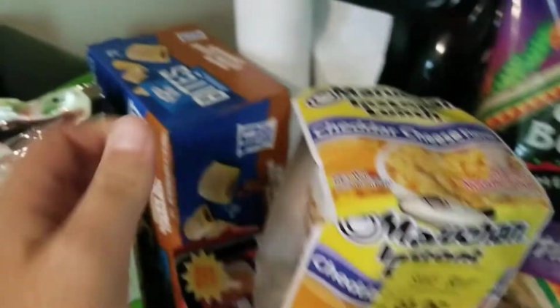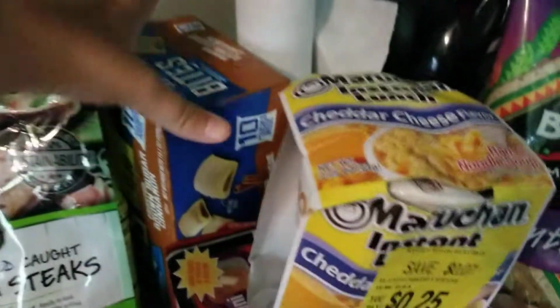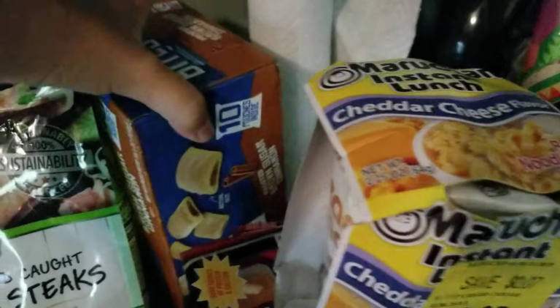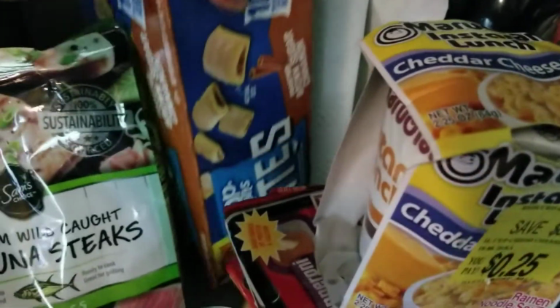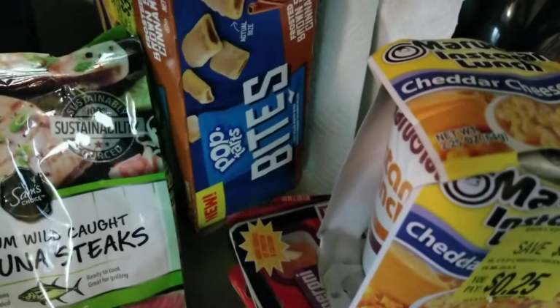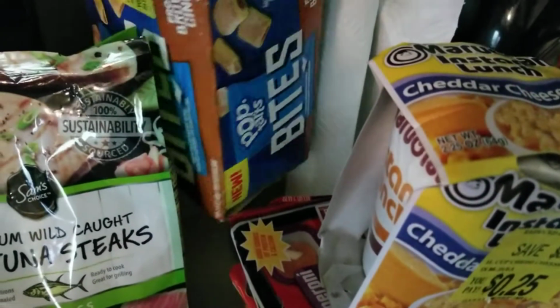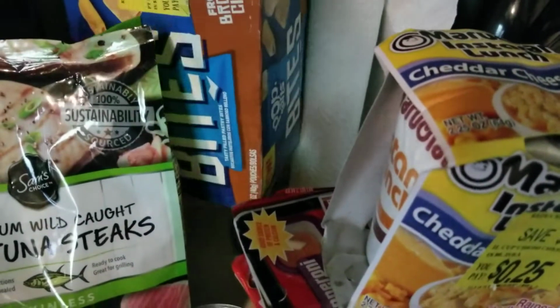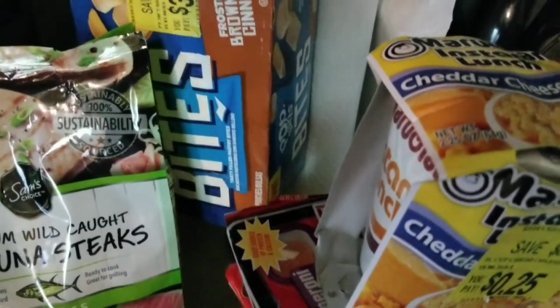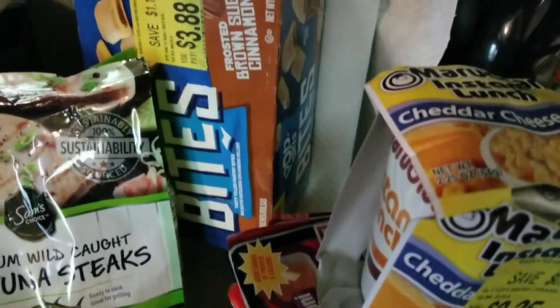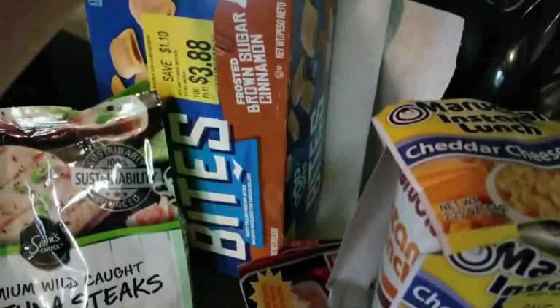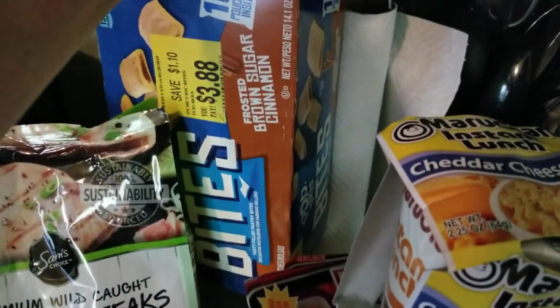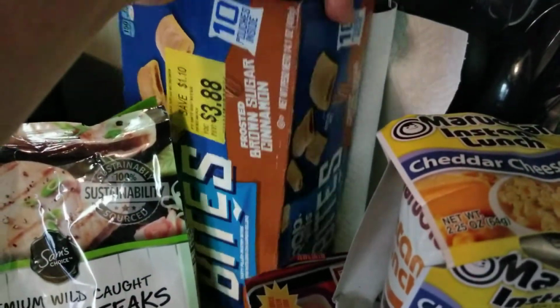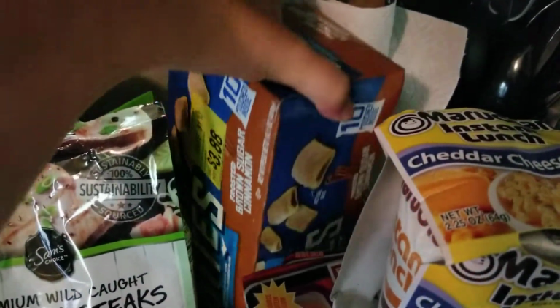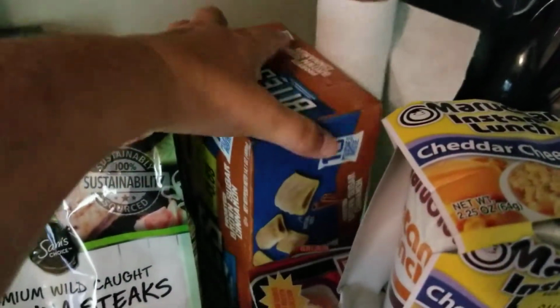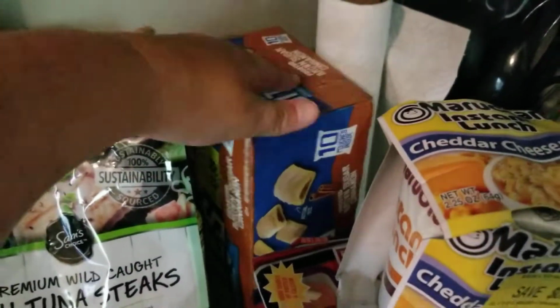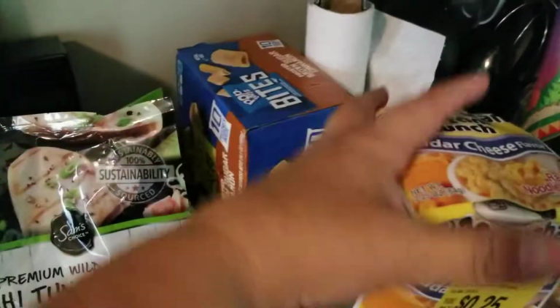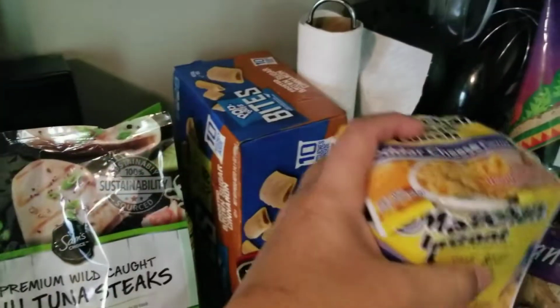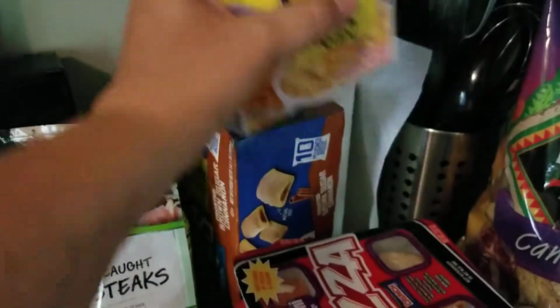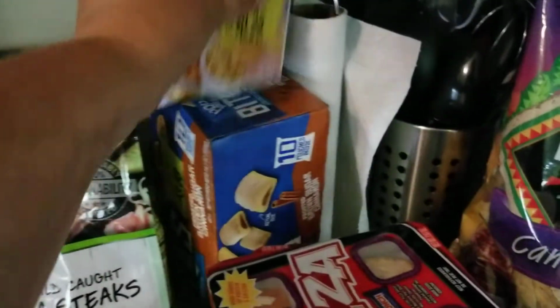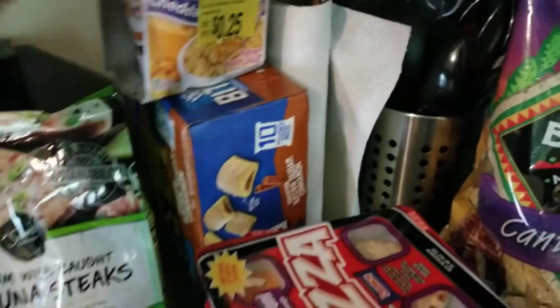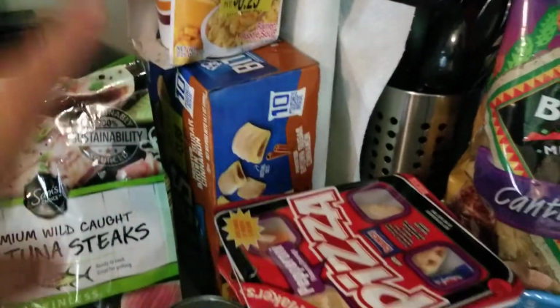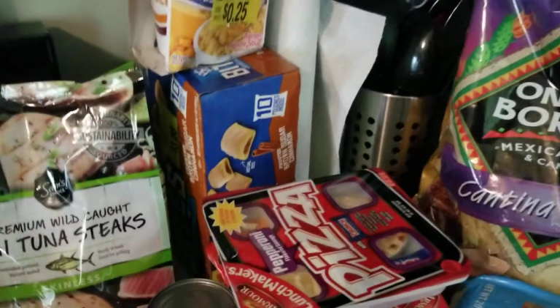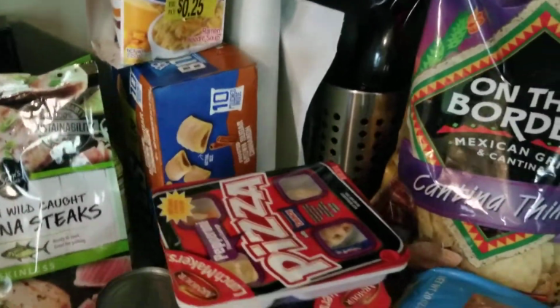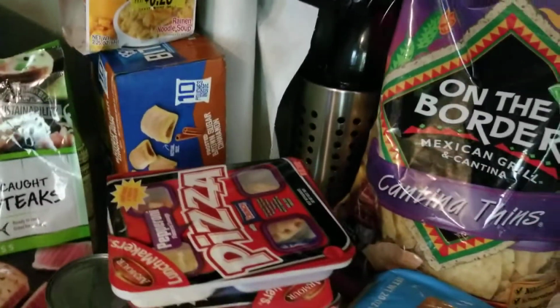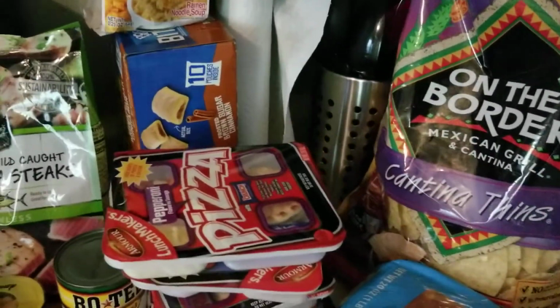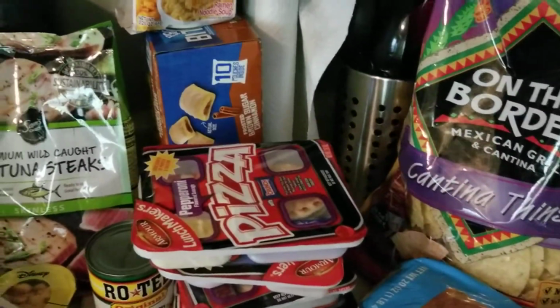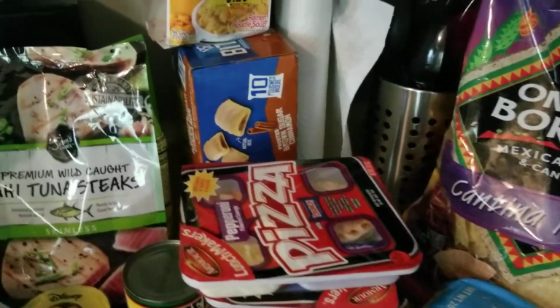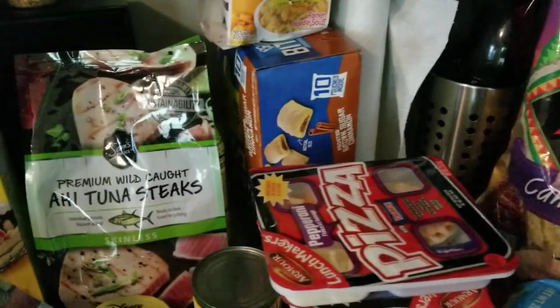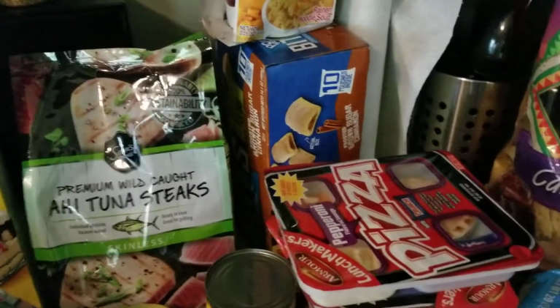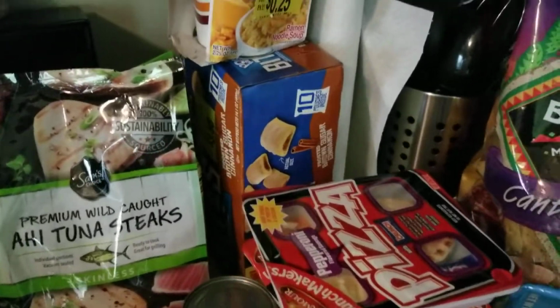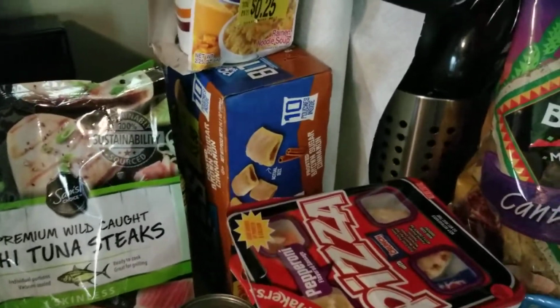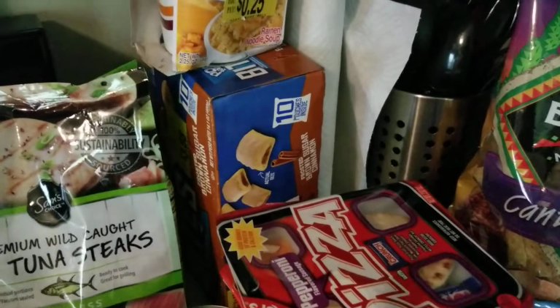I got the Bites — Cinnamon Bite Pop-Tarts — and these were $3.88. I like the Strawberry One Butter, but these were on sale so I grabbed them.